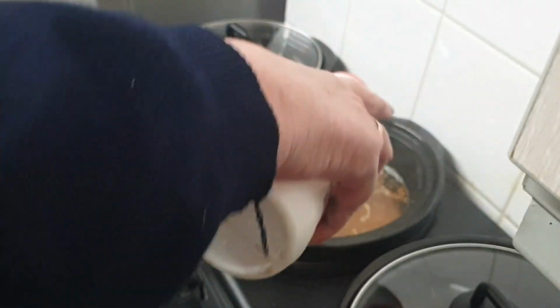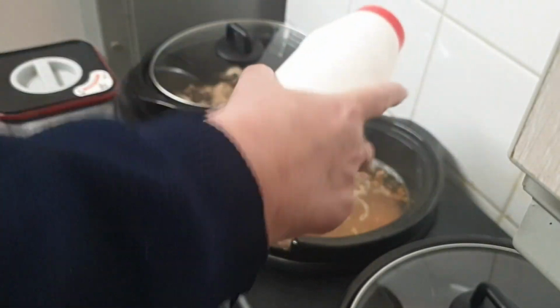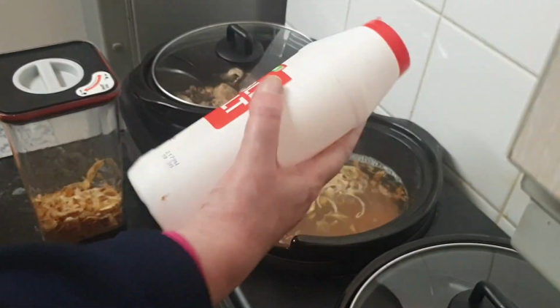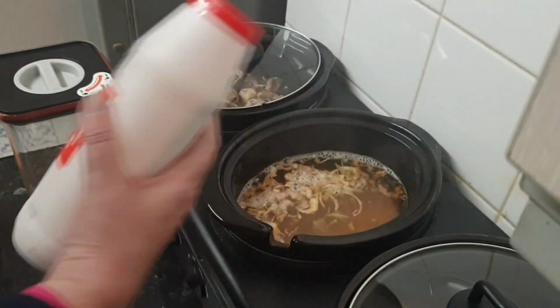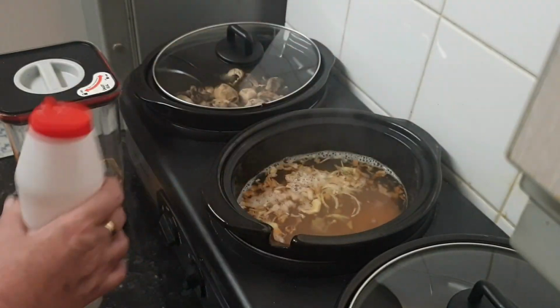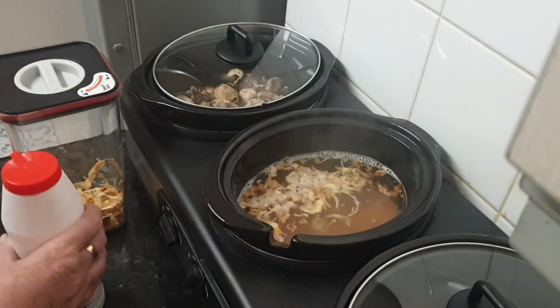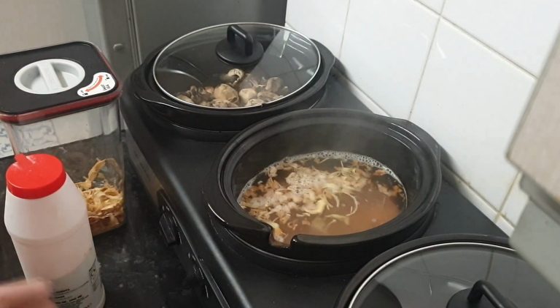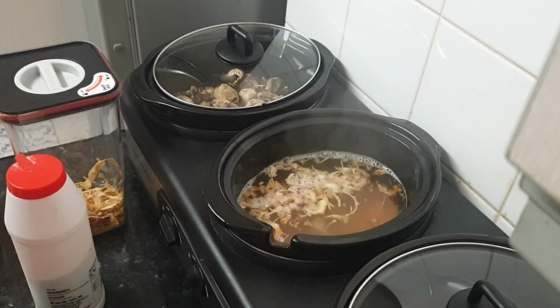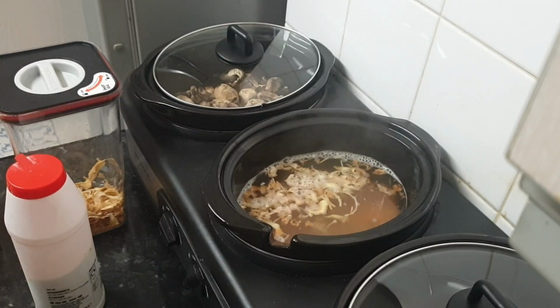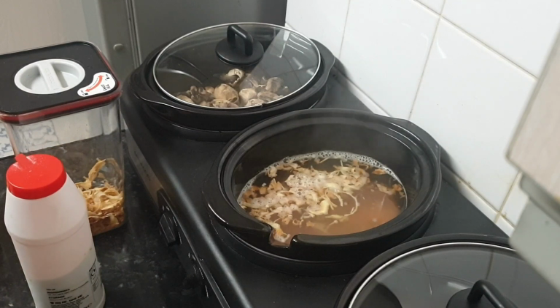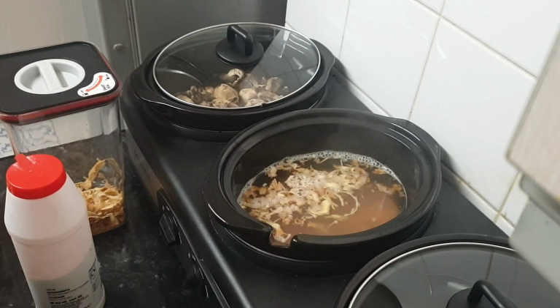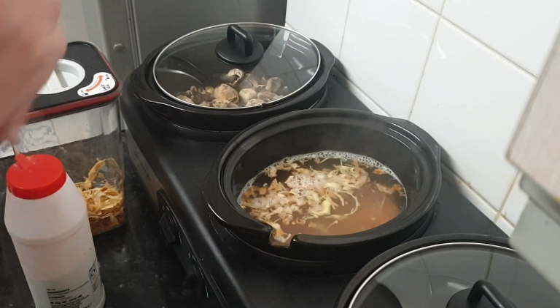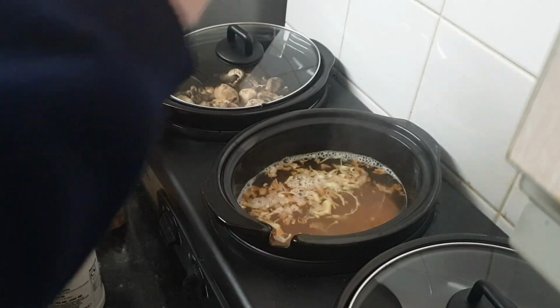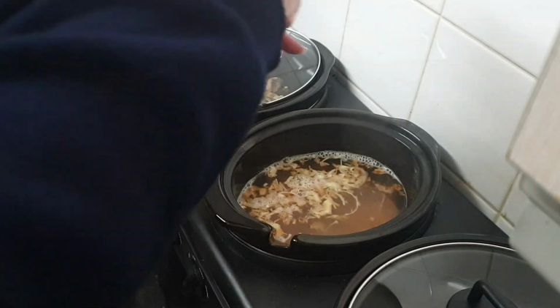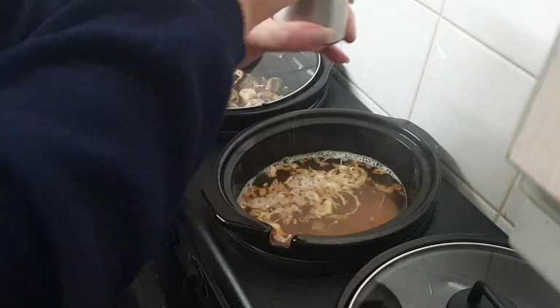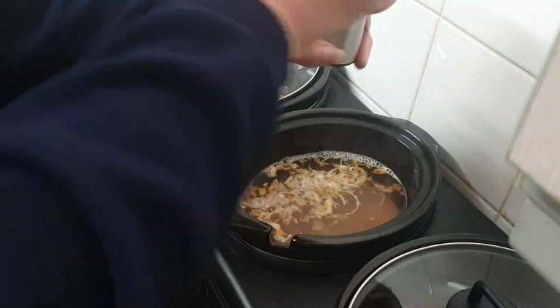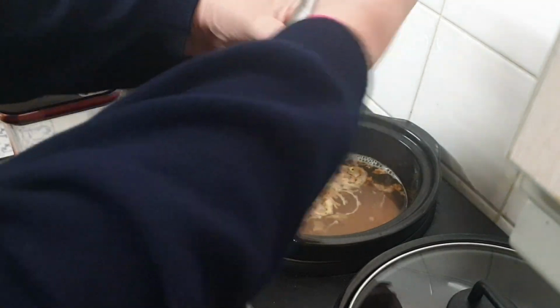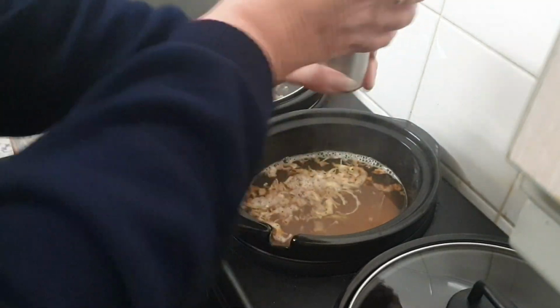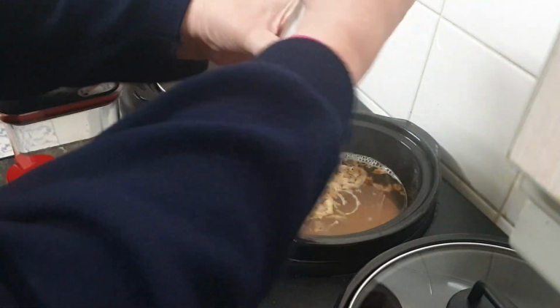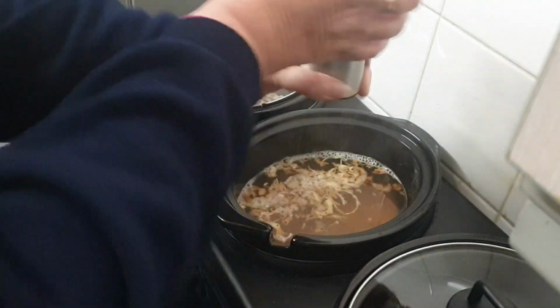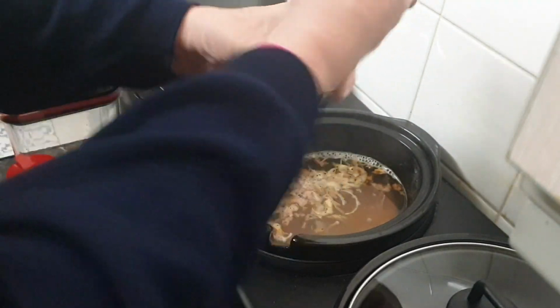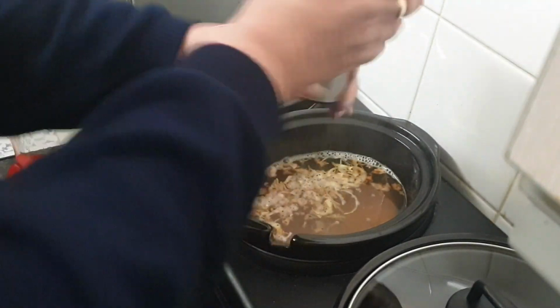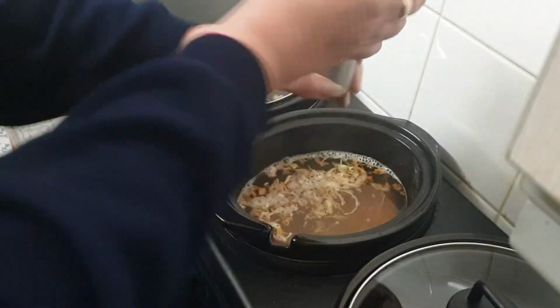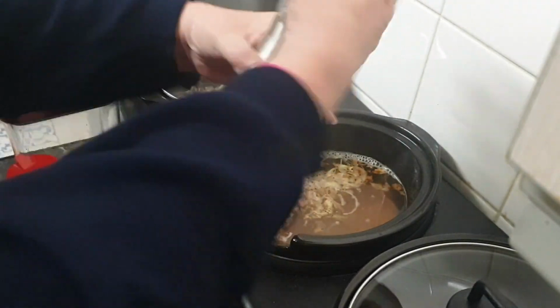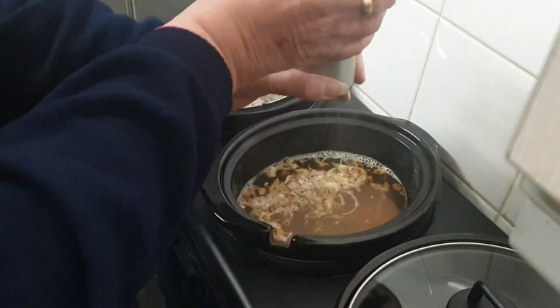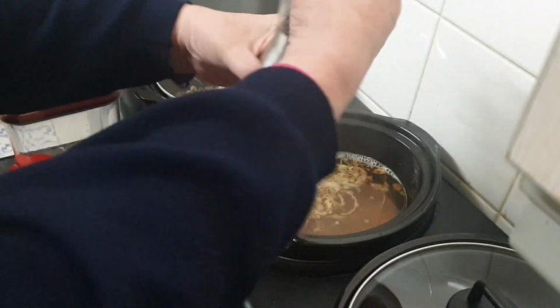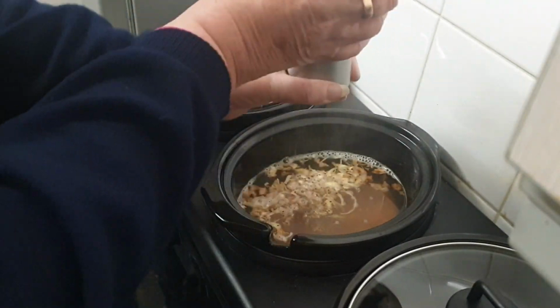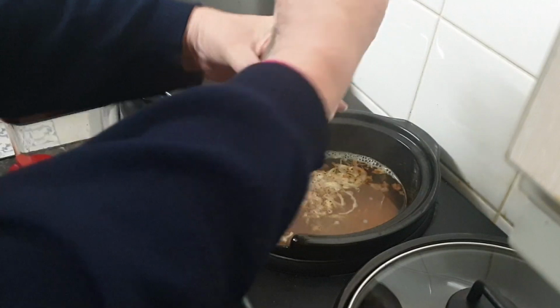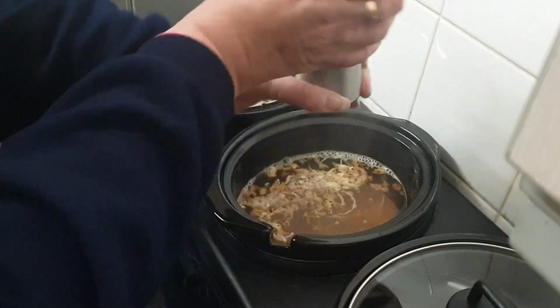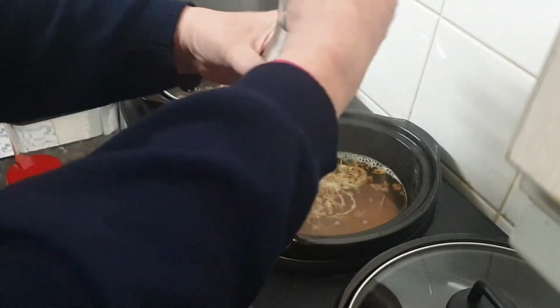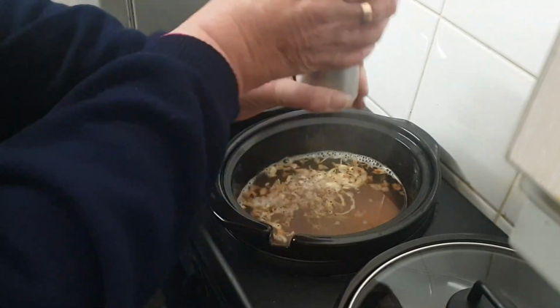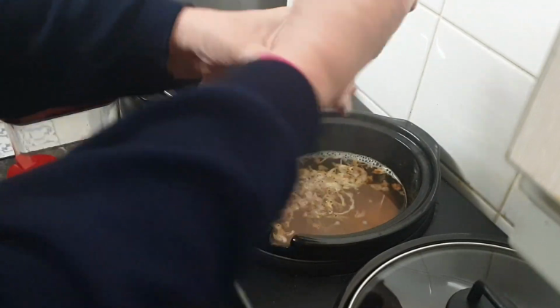A bit of salt and quite a bit of pepper.